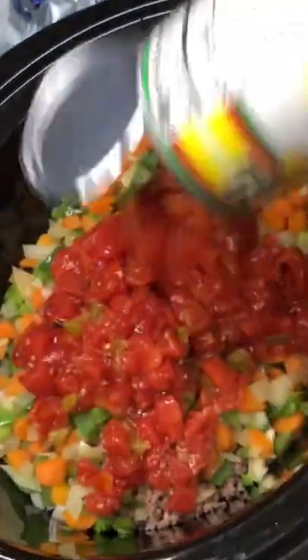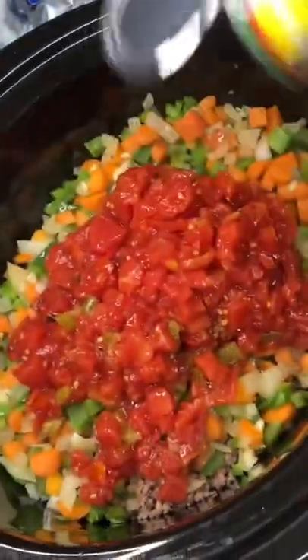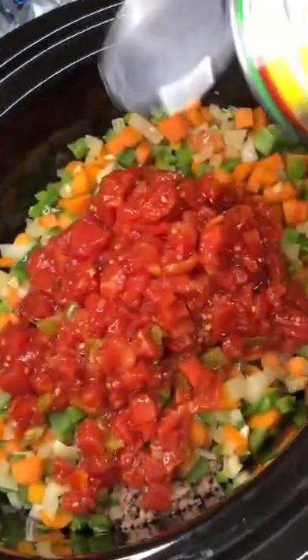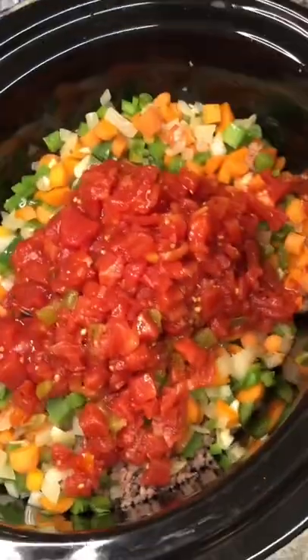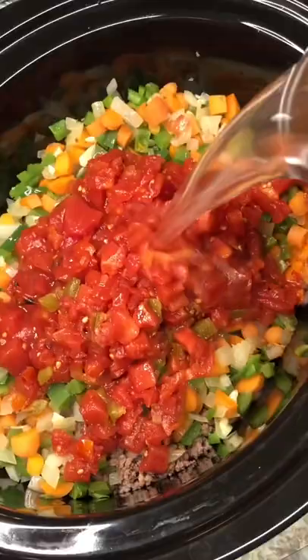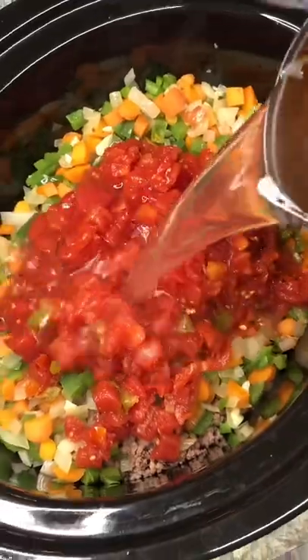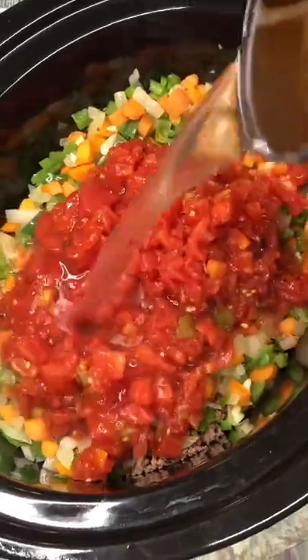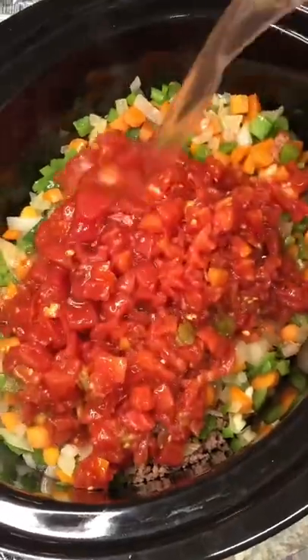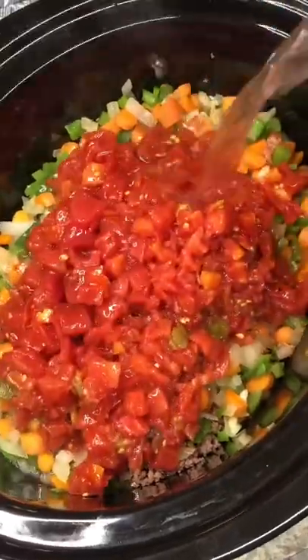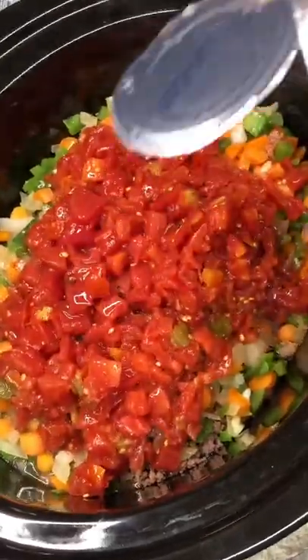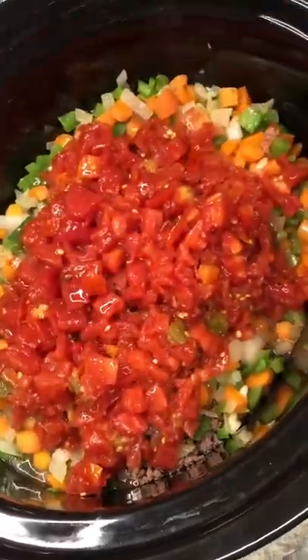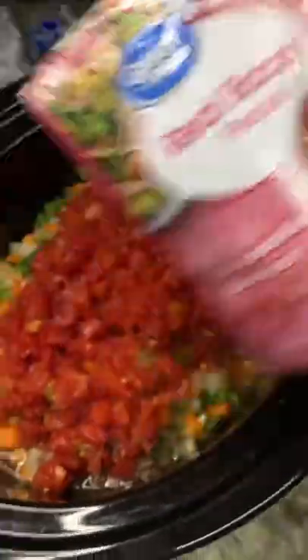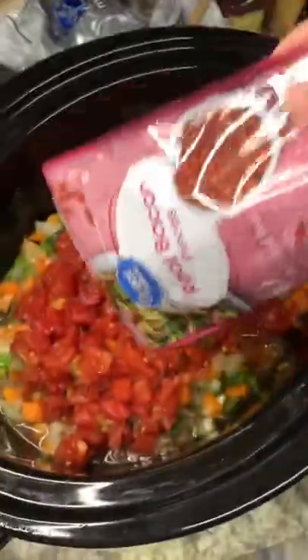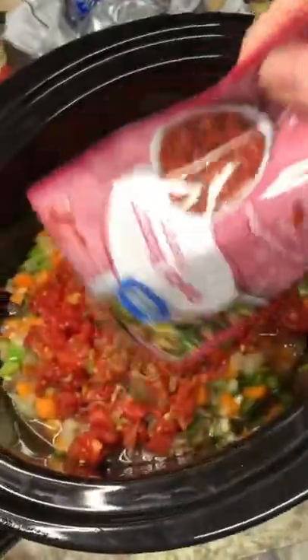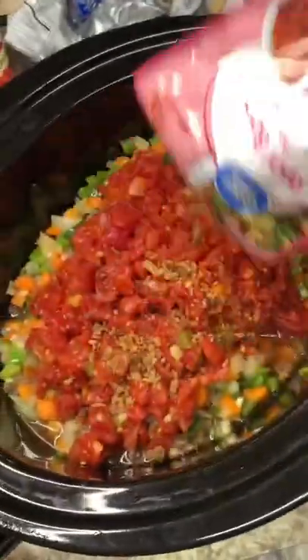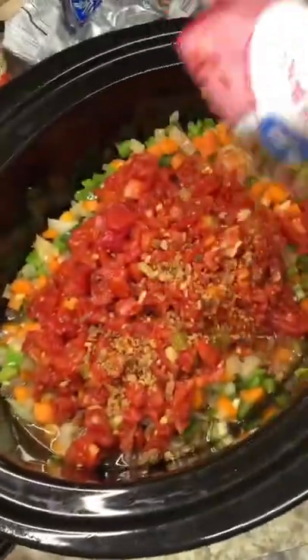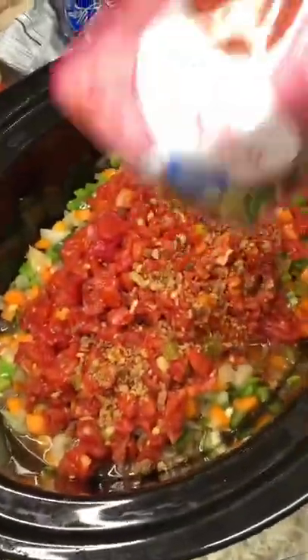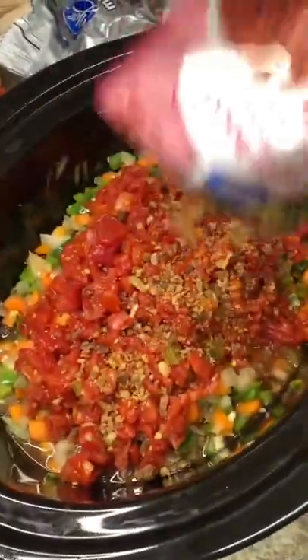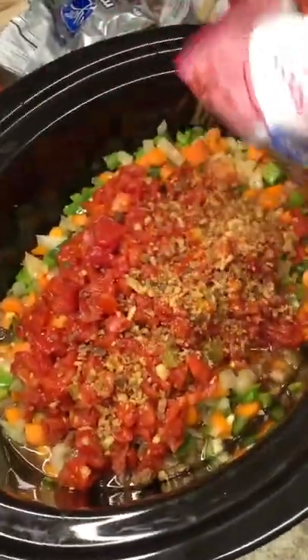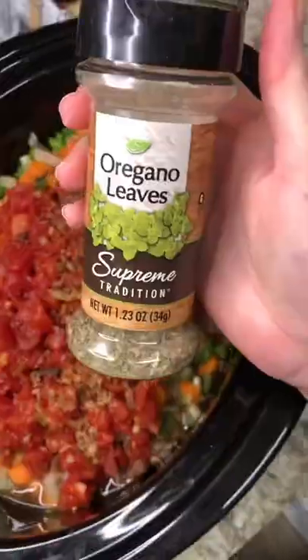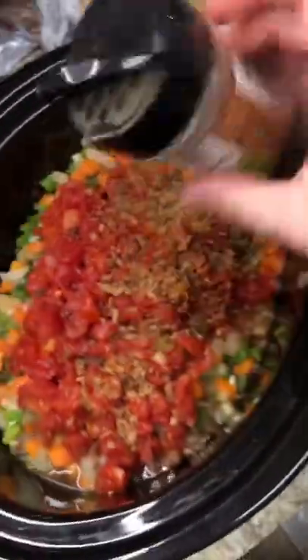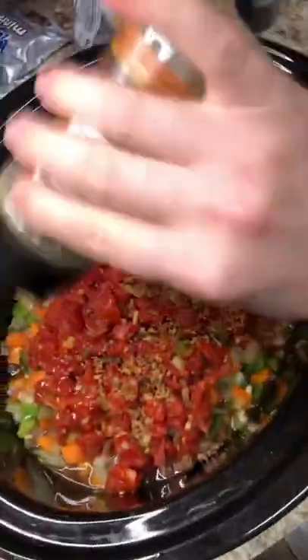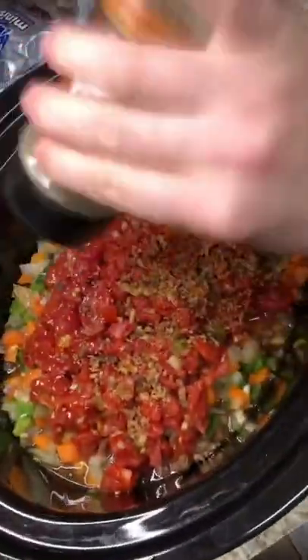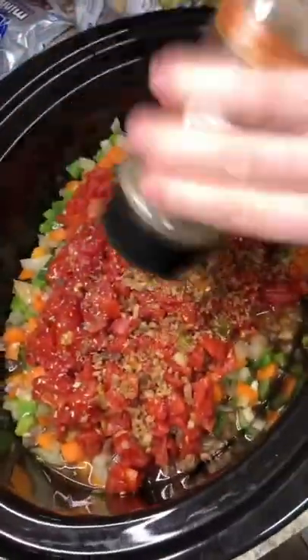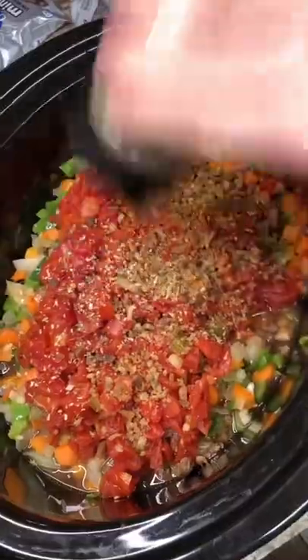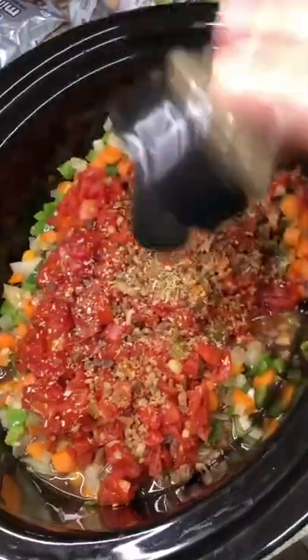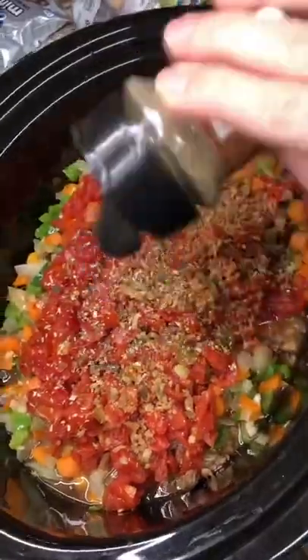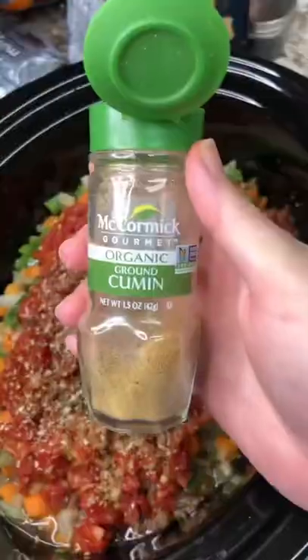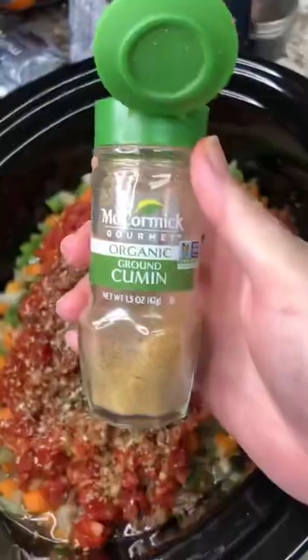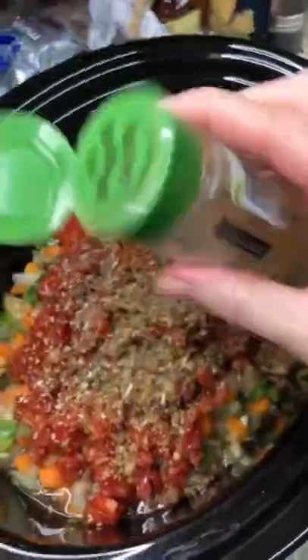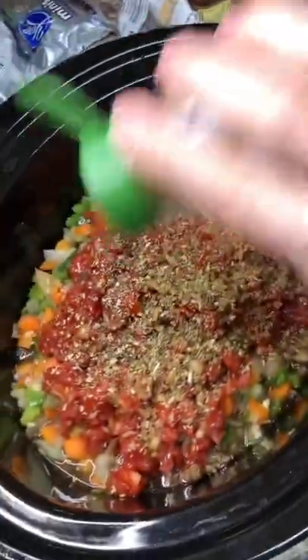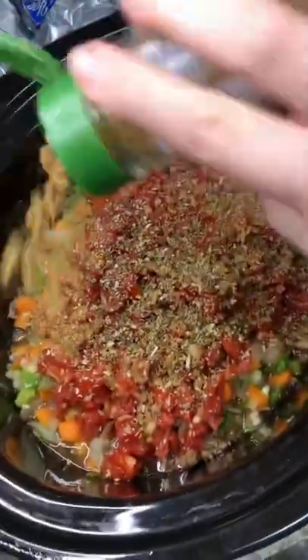I added 14 ounces of tomatoes, a can of Rotel, about a half a cup of water, some bacon because I needed to use it, some oregano, and some cumin.